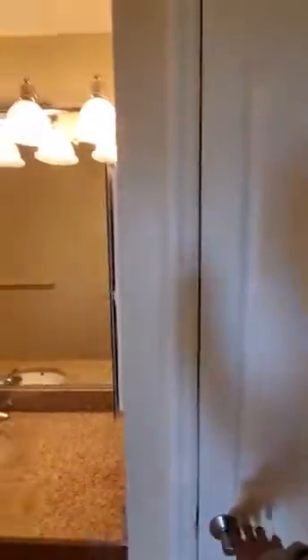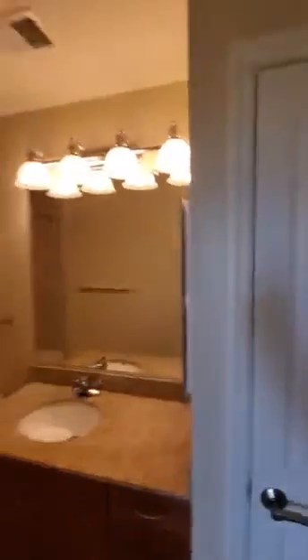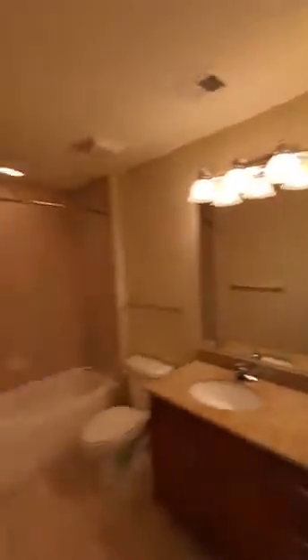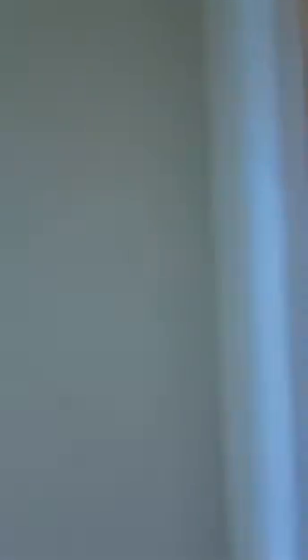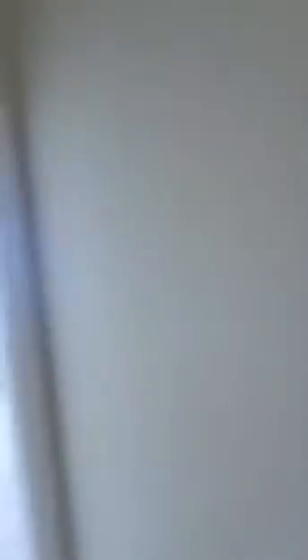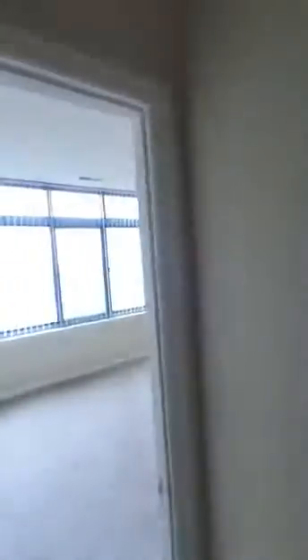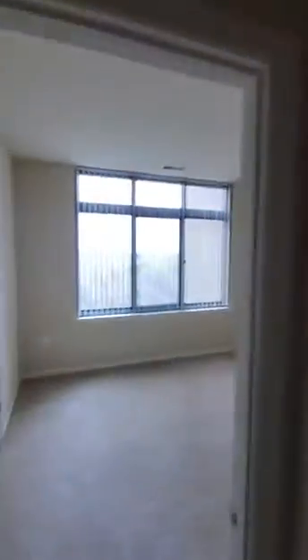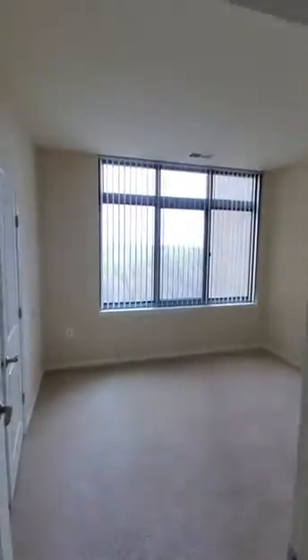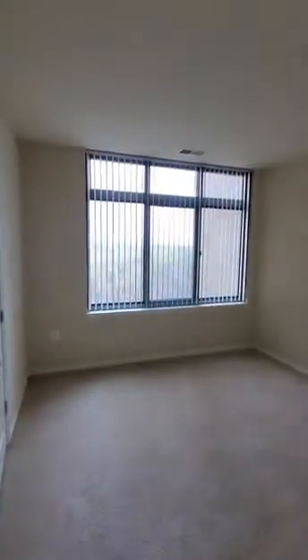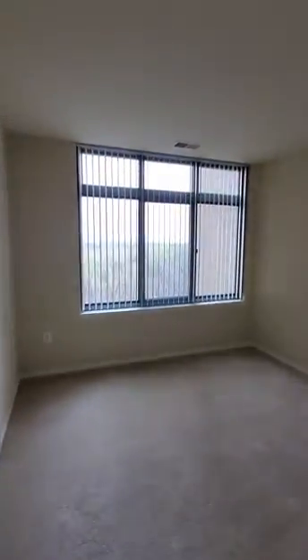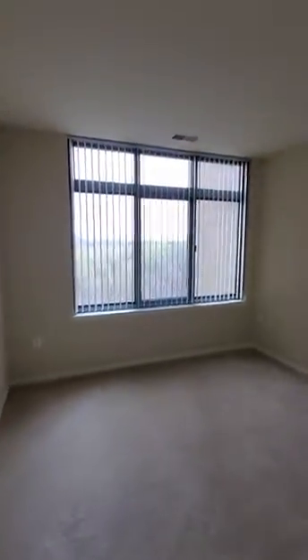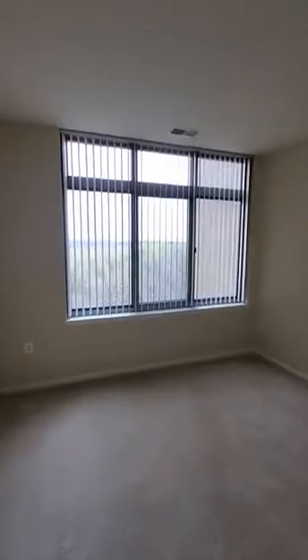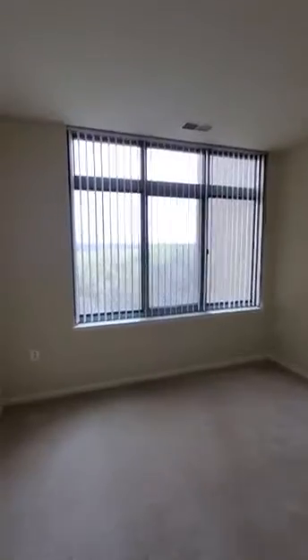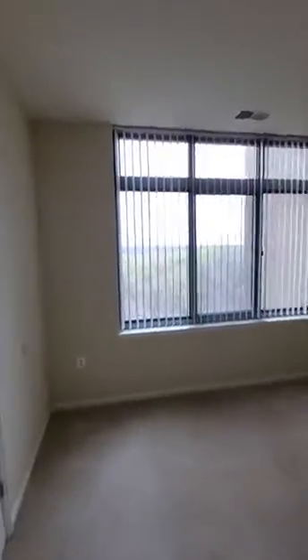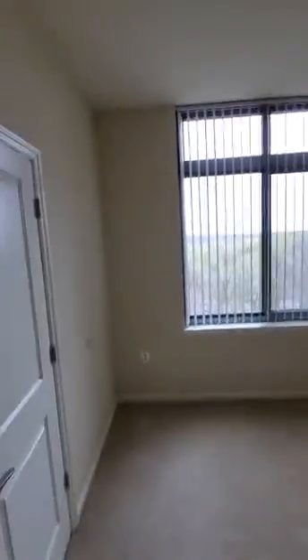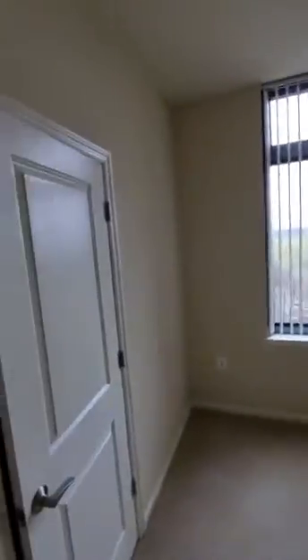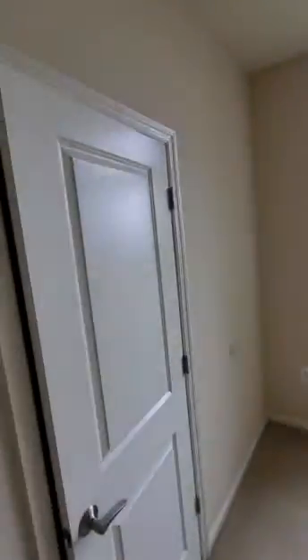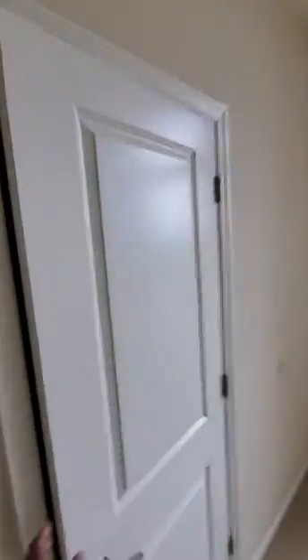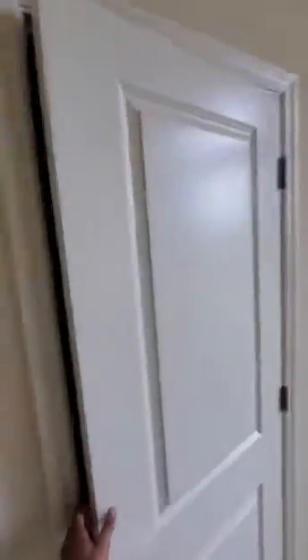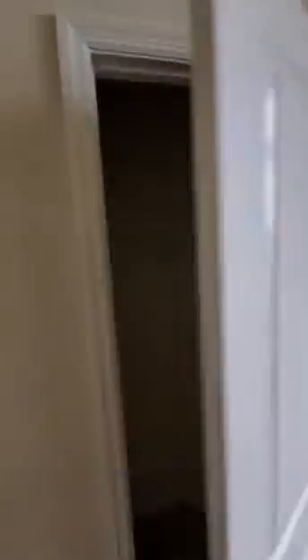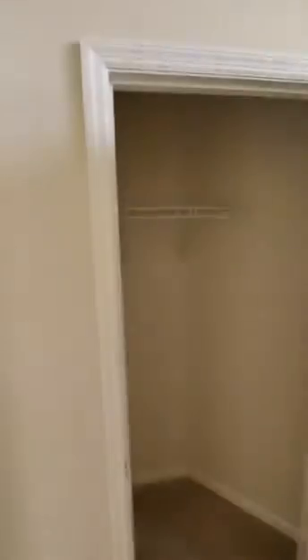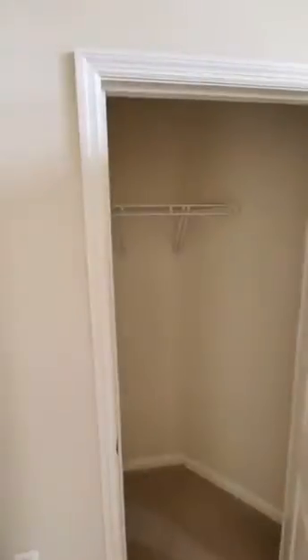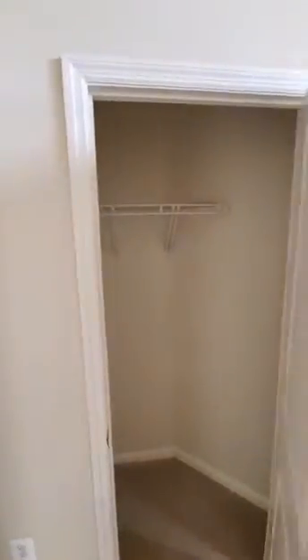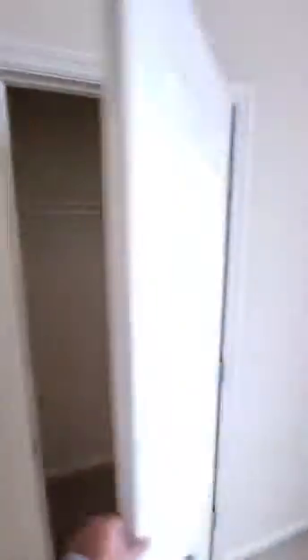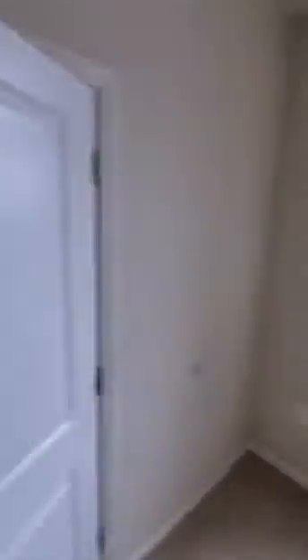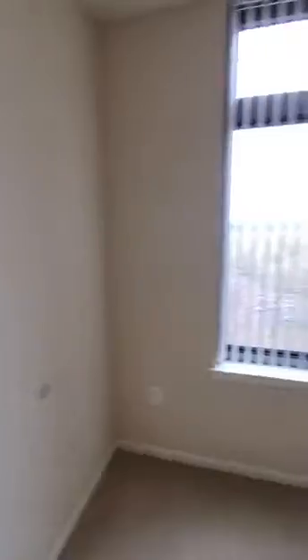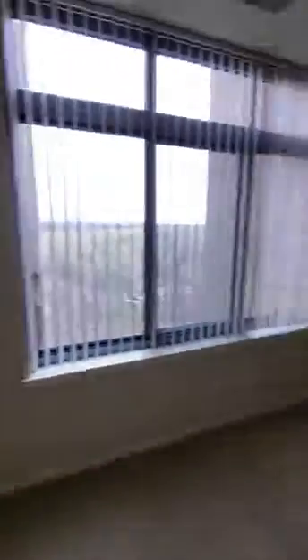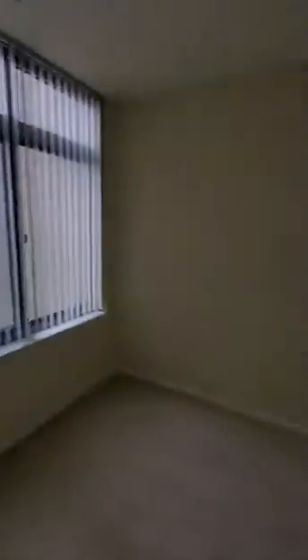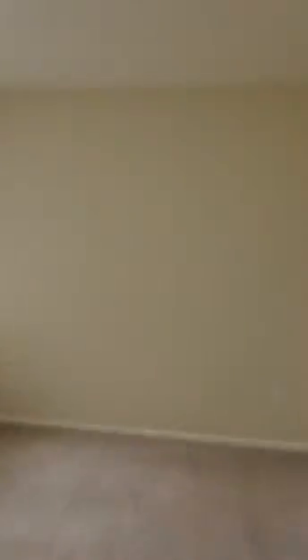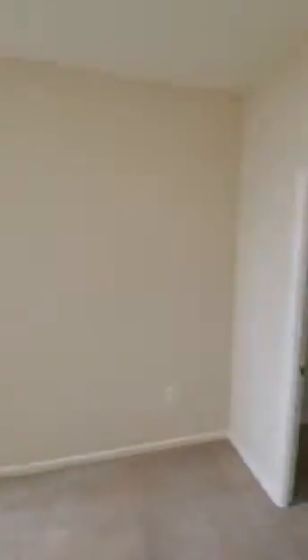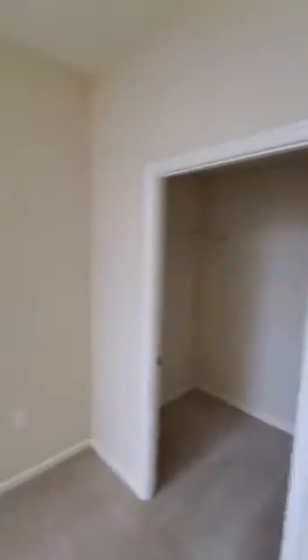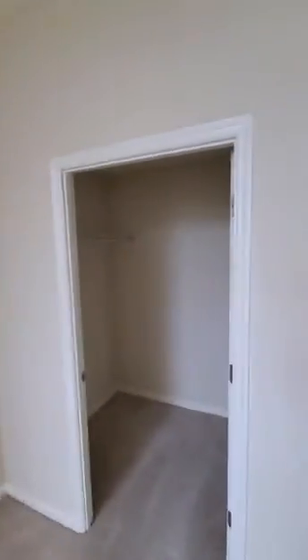Next, we'll be journeying over to the bedroom with an amazing view as well. You're going to have one closet right here, and you will have one more closet to this side of the room as well.